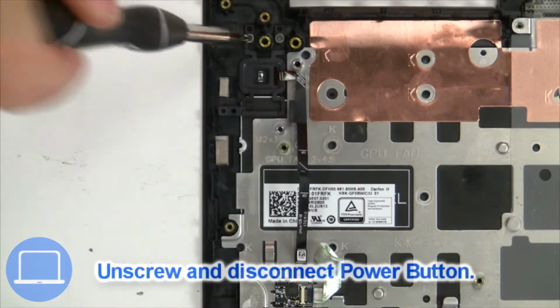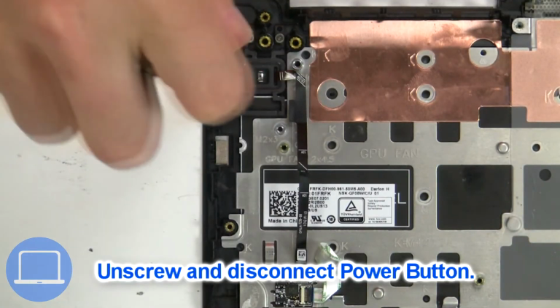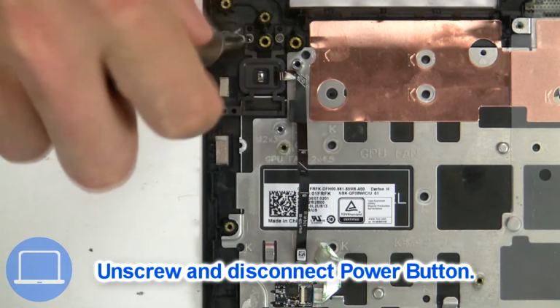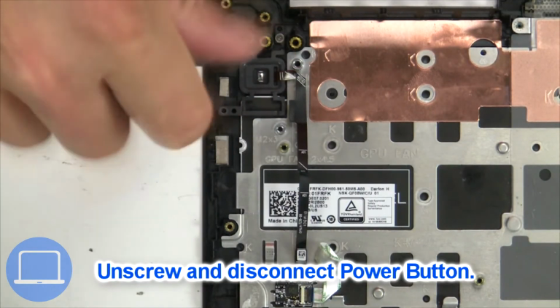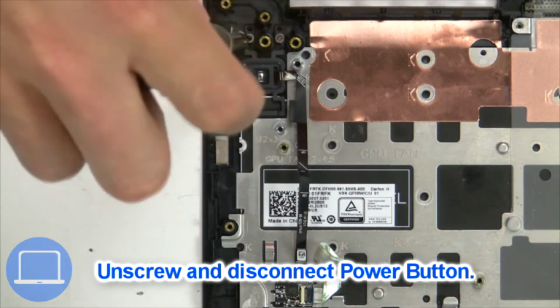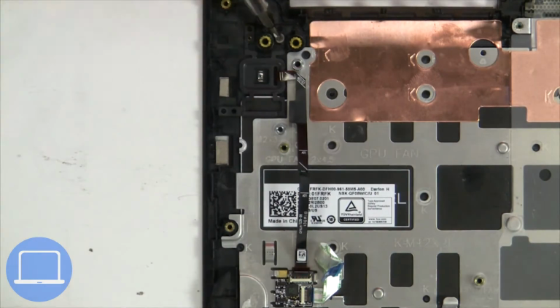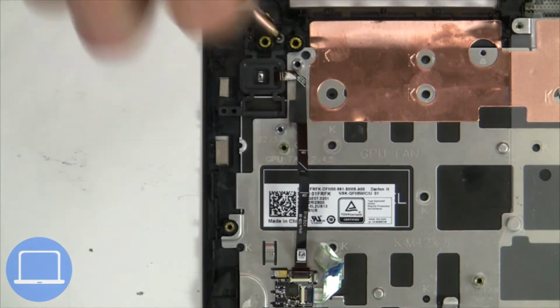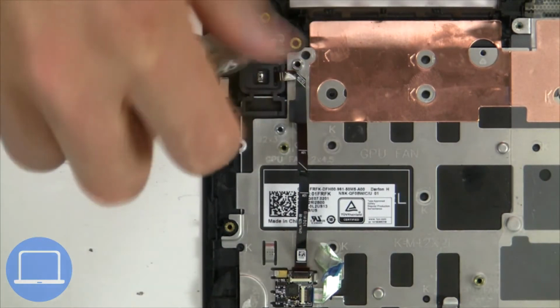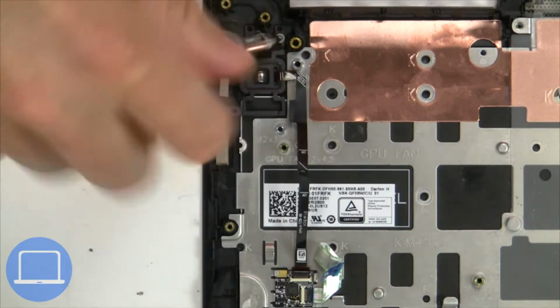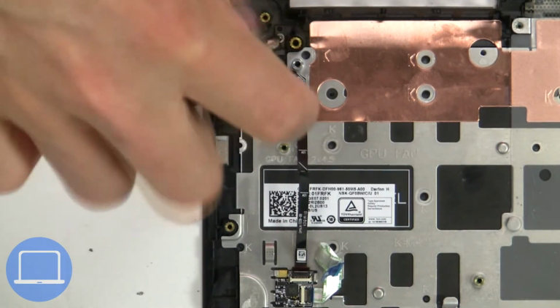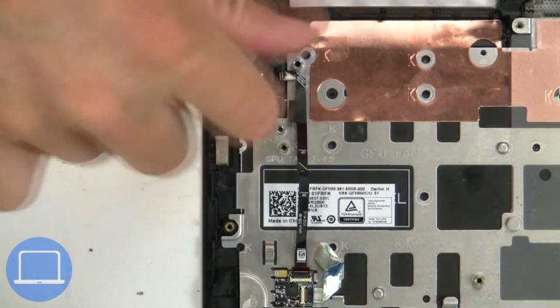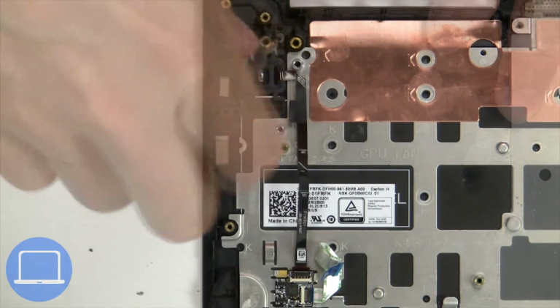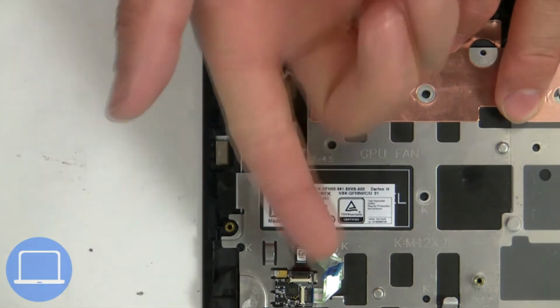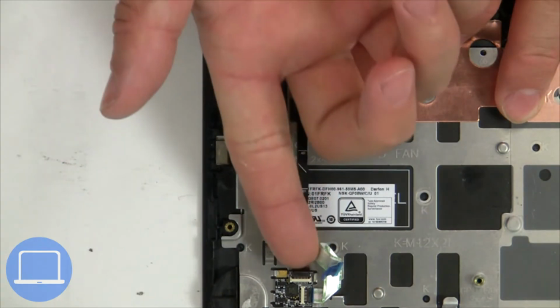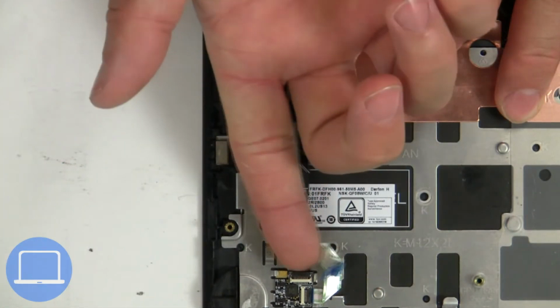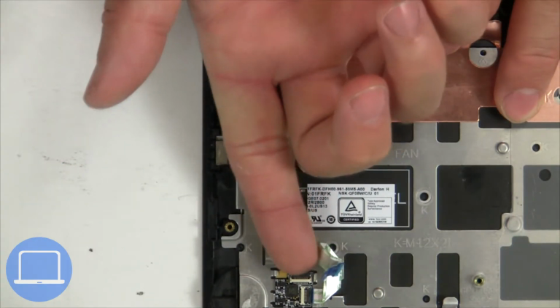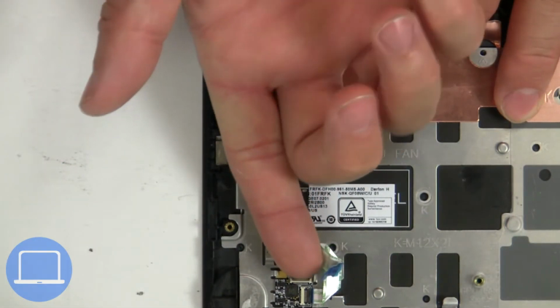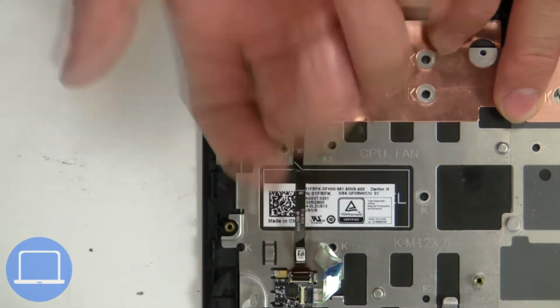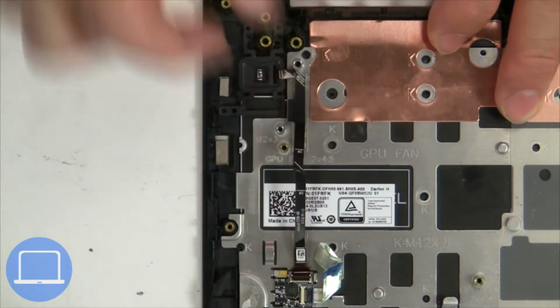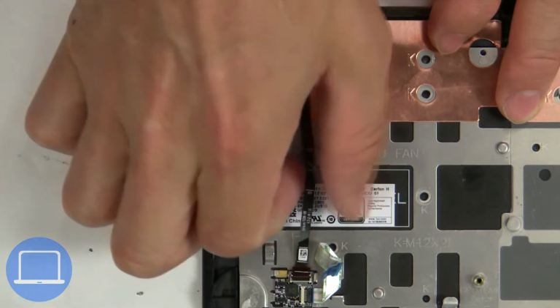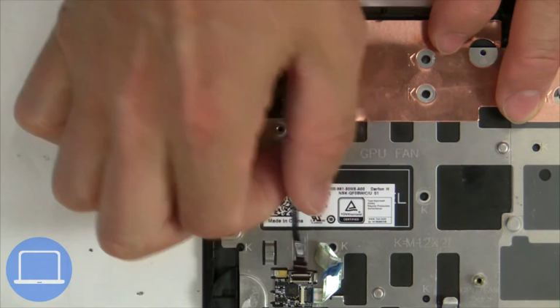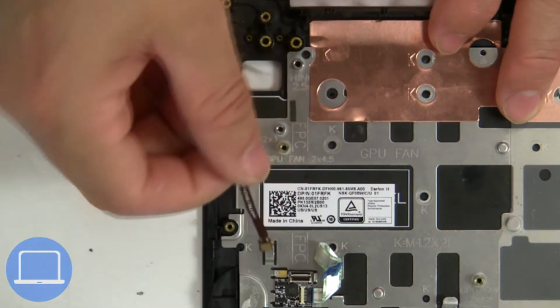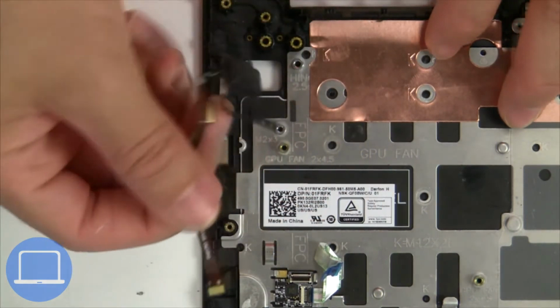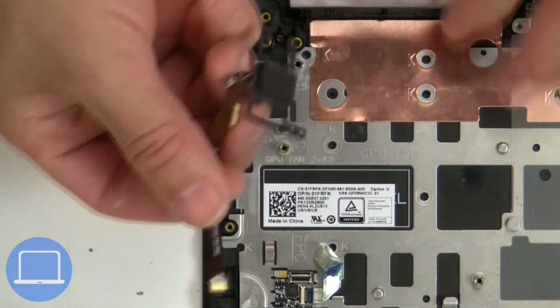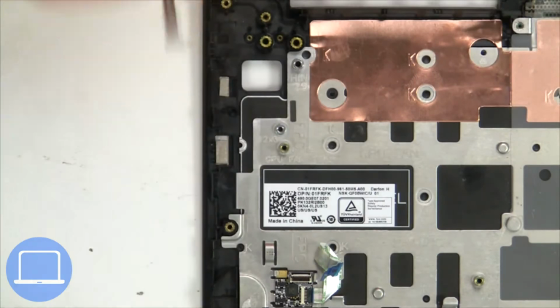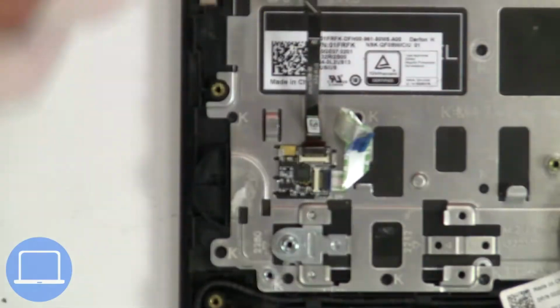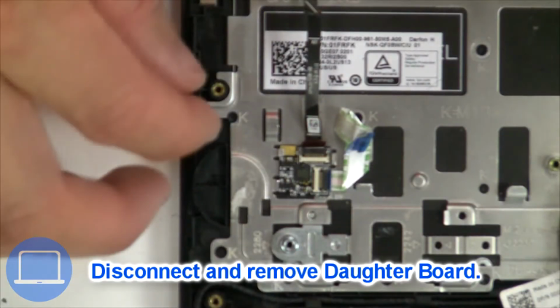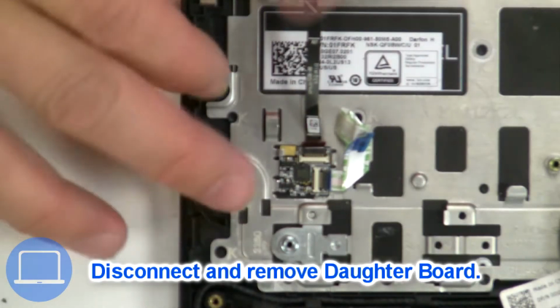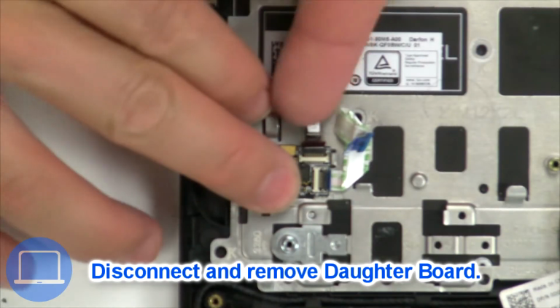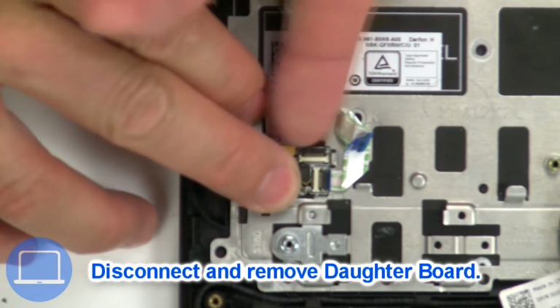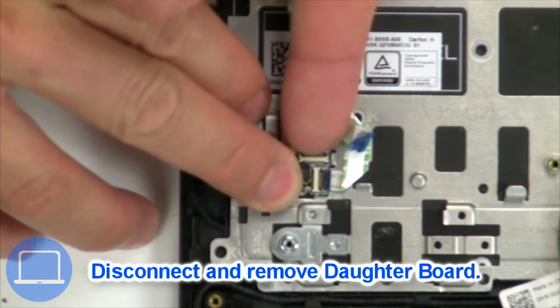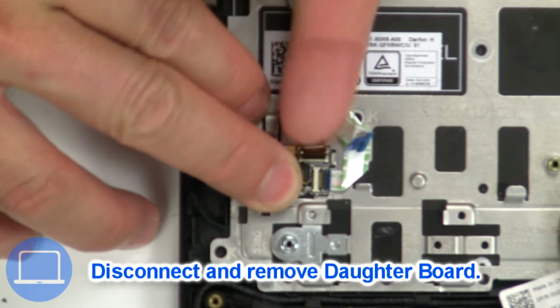Then unscrew and disconnect the power button. Next, disconnect and remove the speaker.